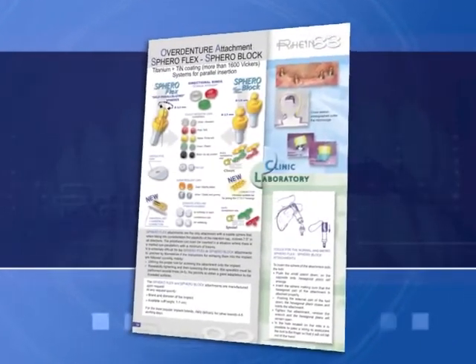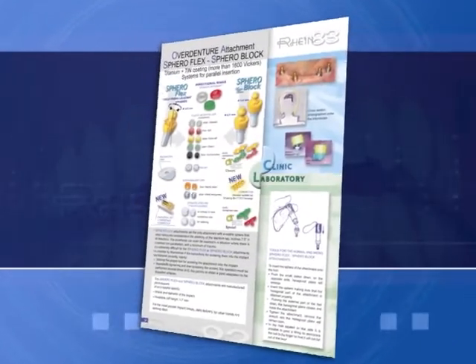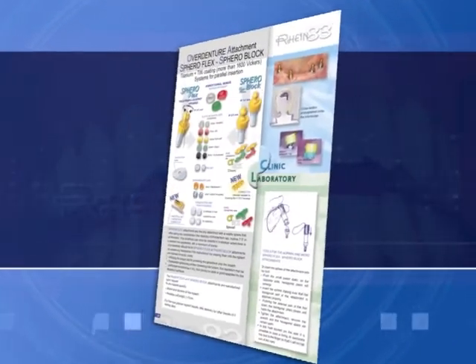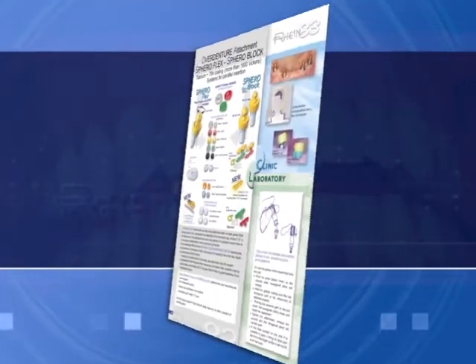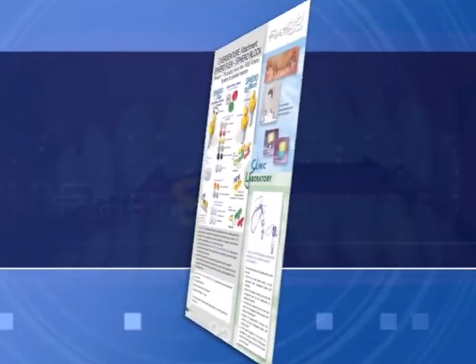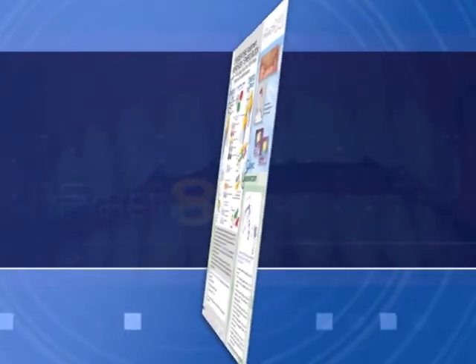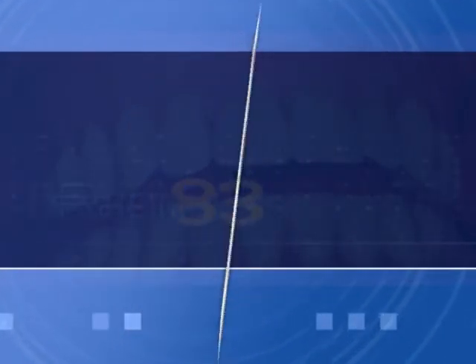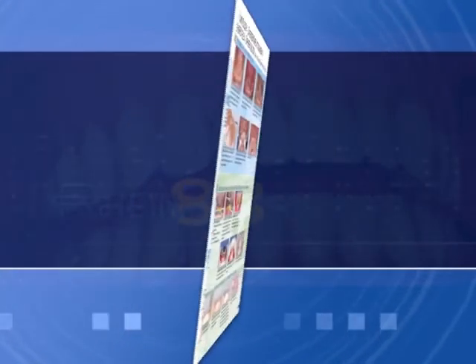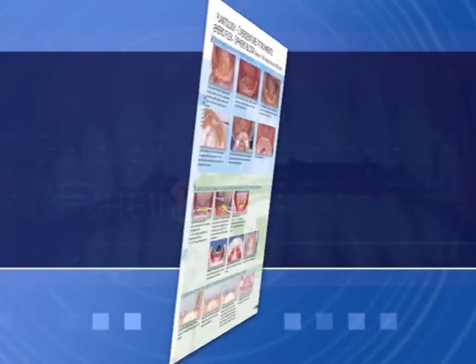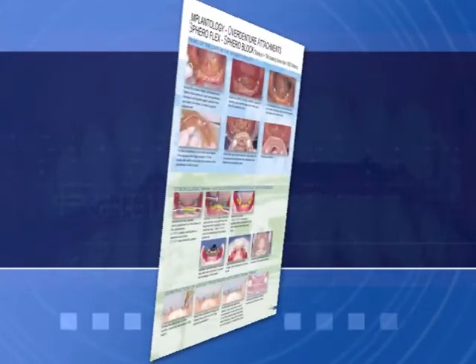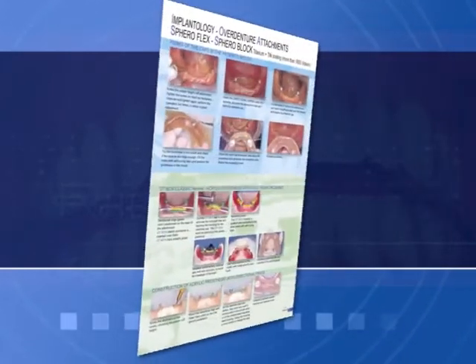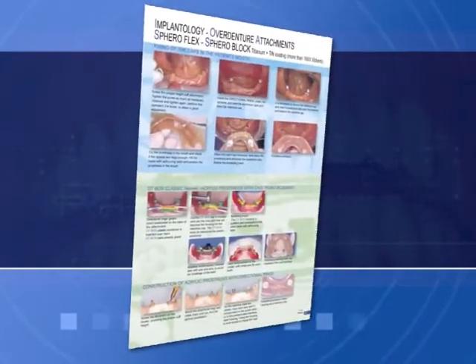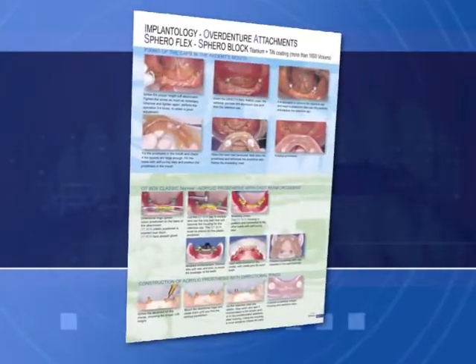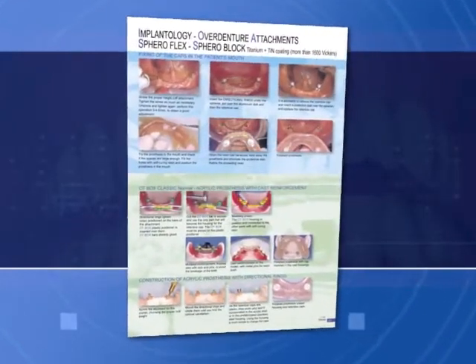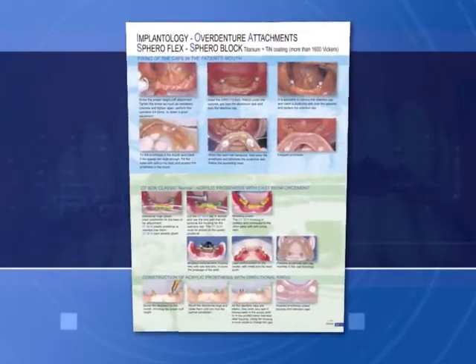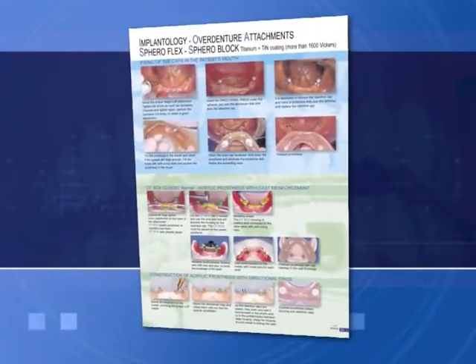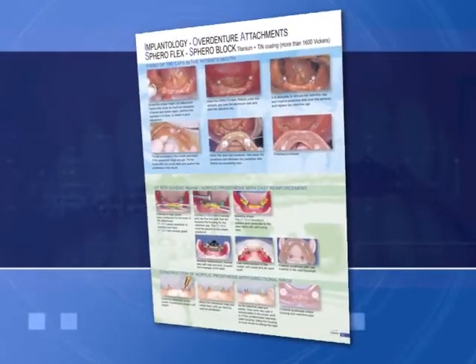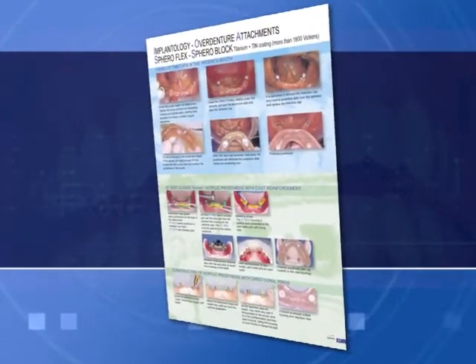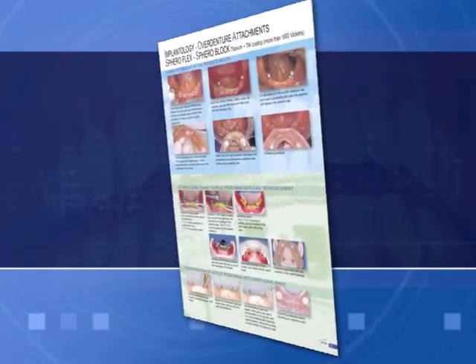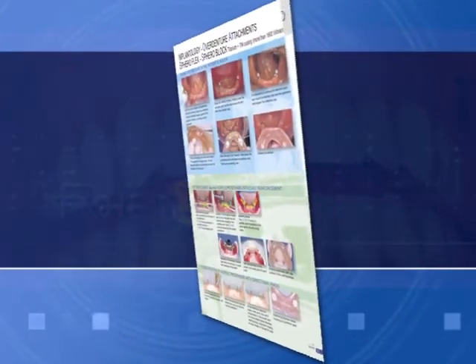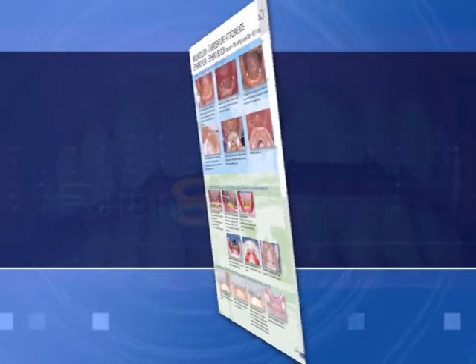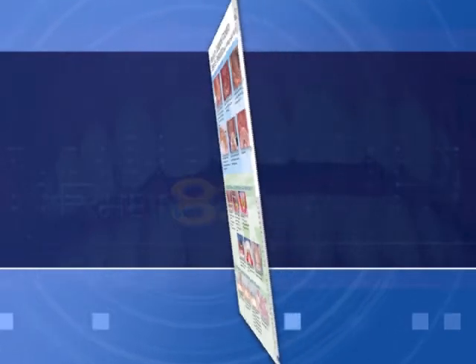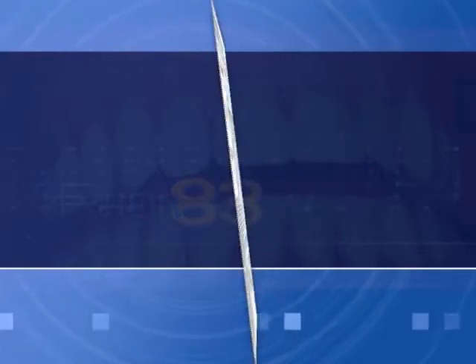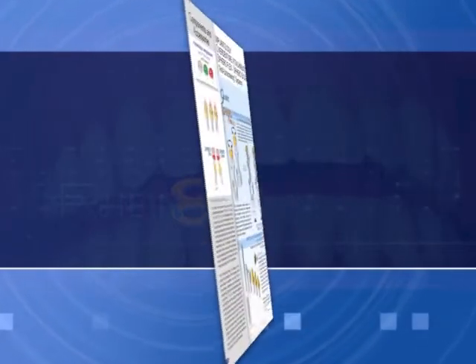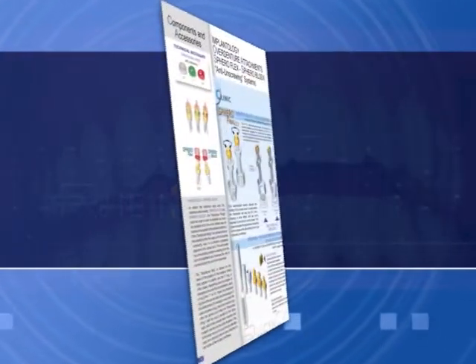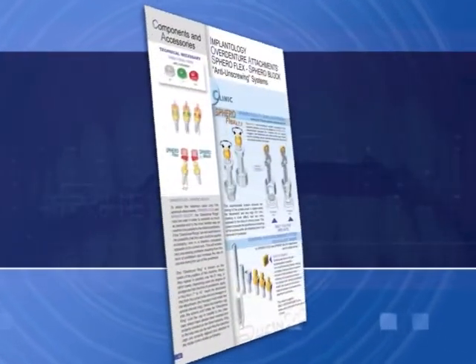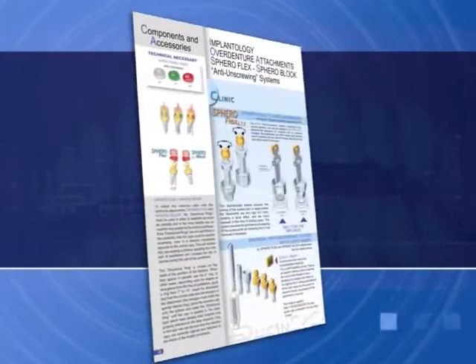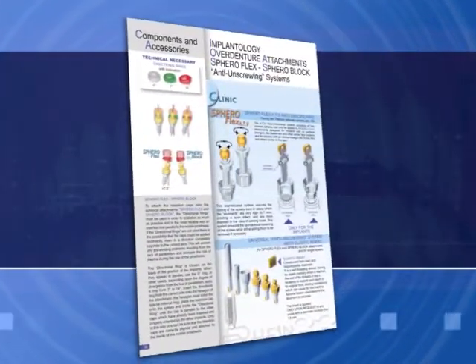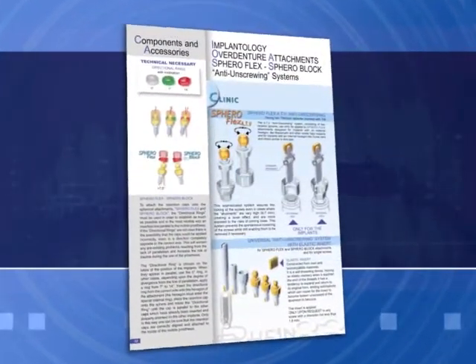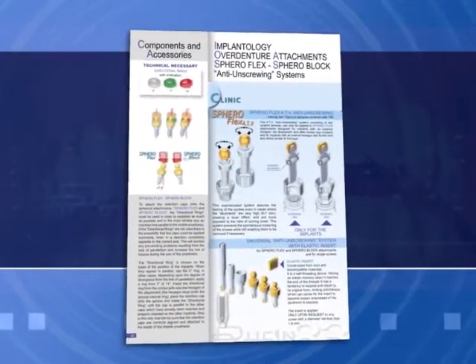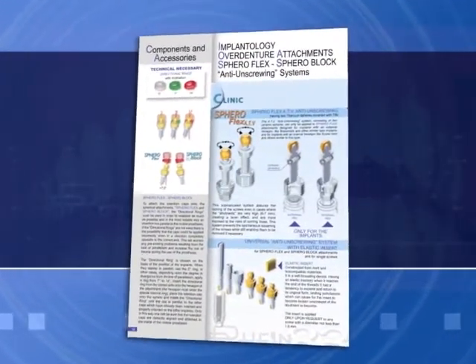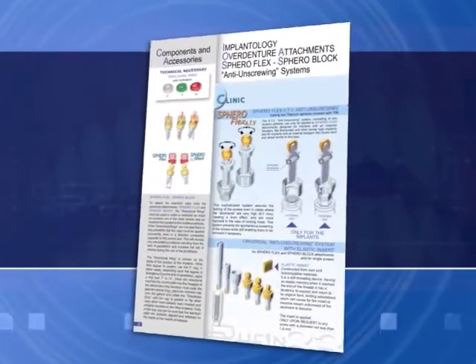Overdenture abutments for implants can be customized for every implant brand on the market. Step-by-step procedures for both clinical and laboratory use are illustrated in the catalog. Carefully follow the video instructions.